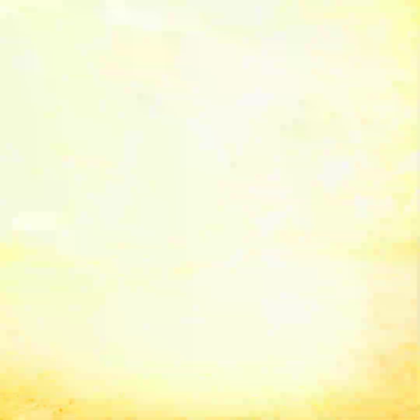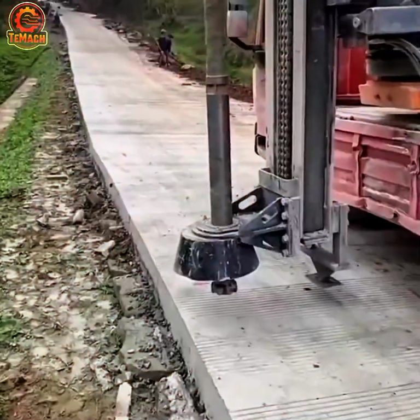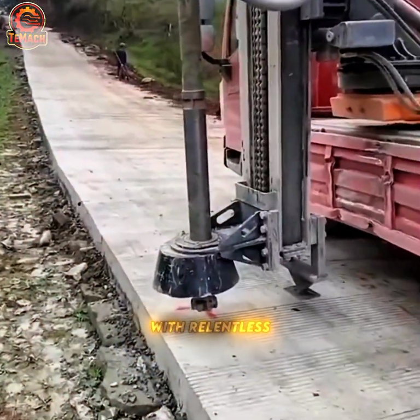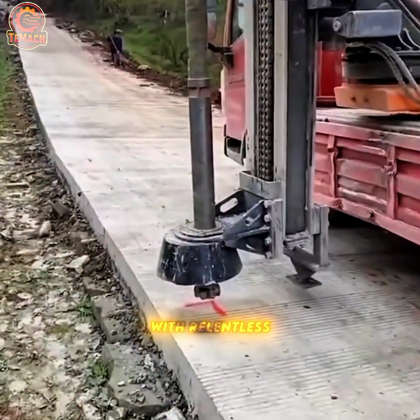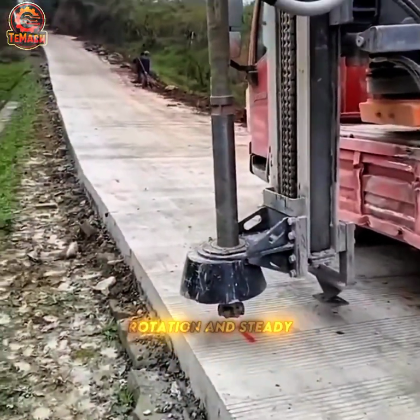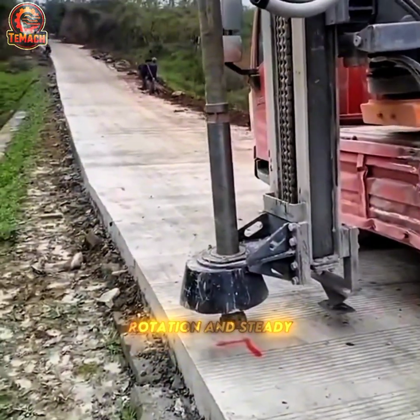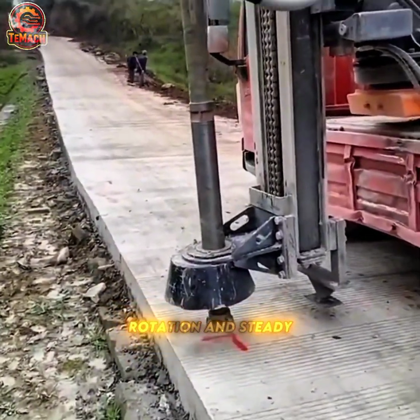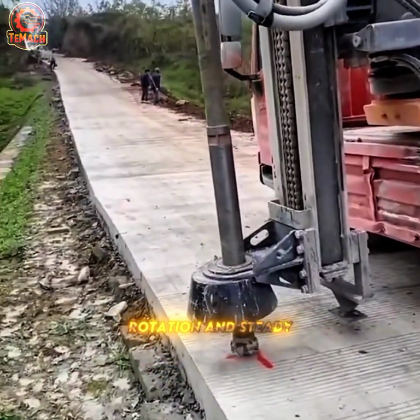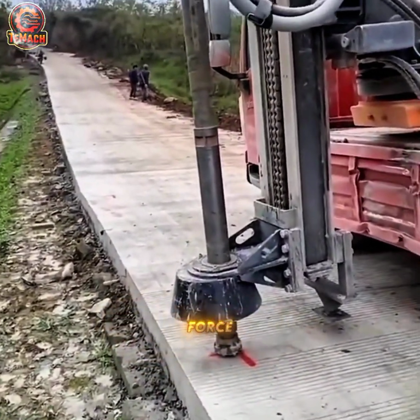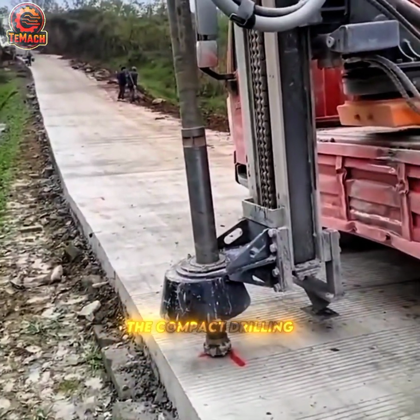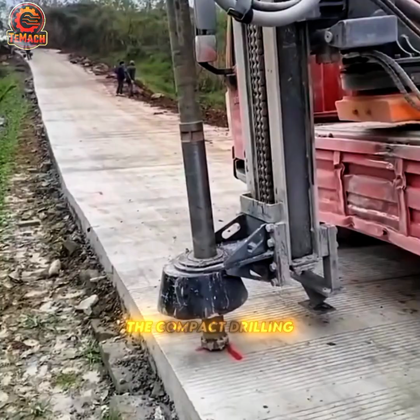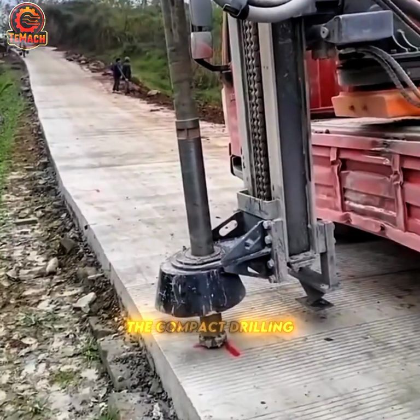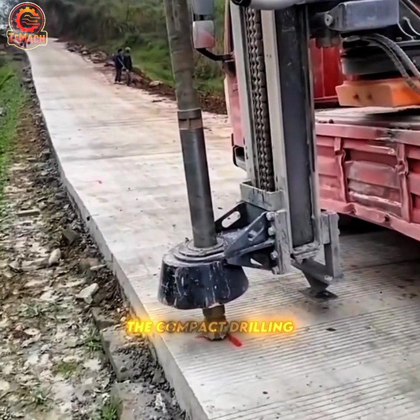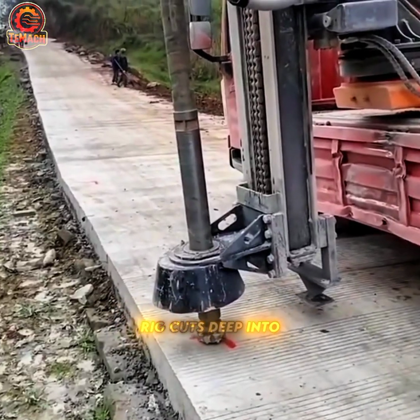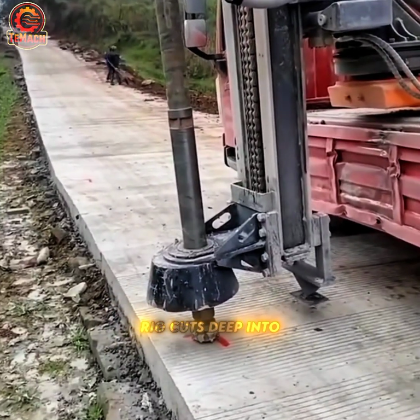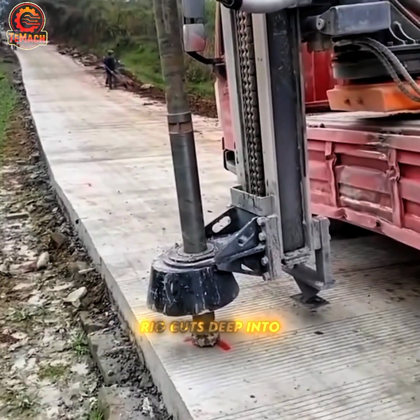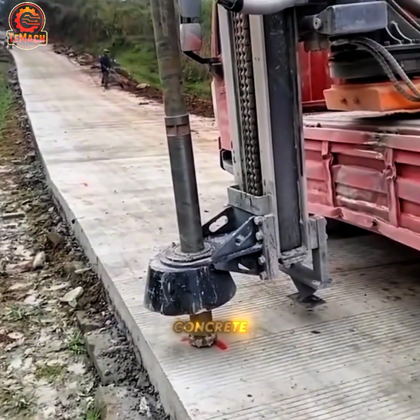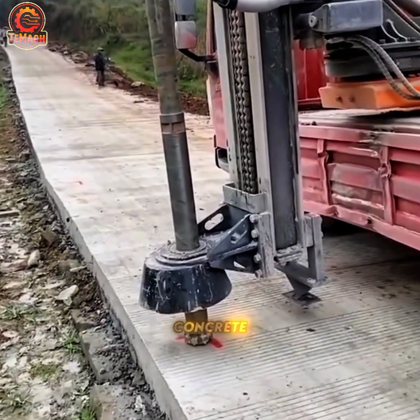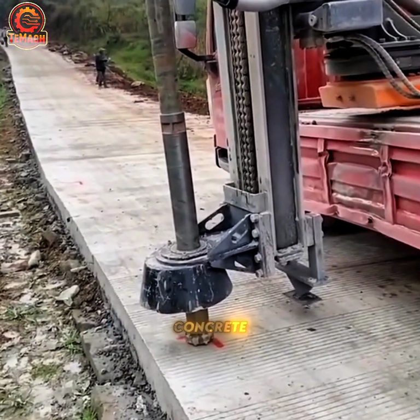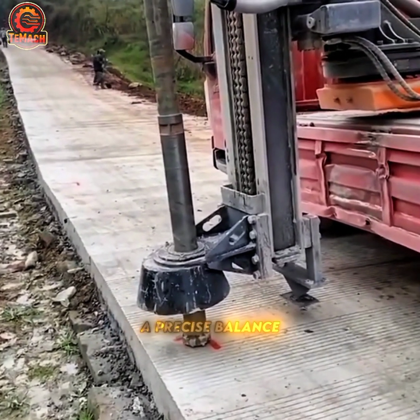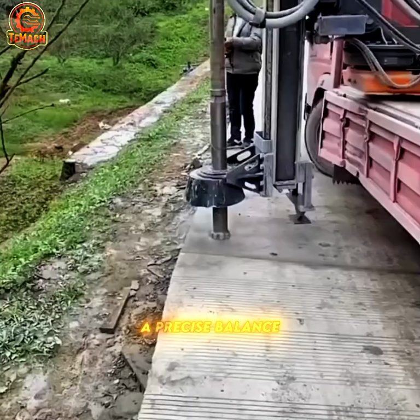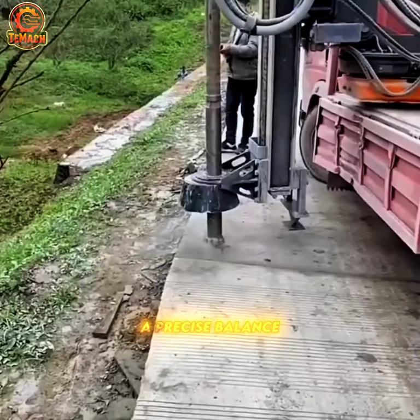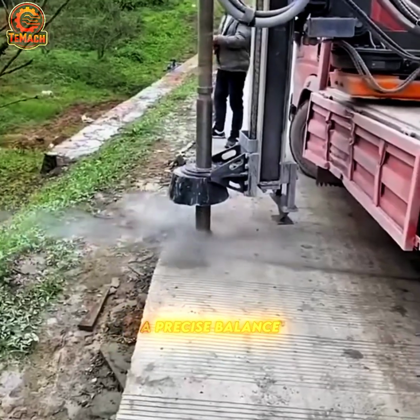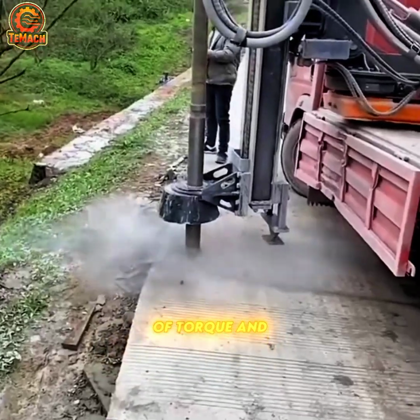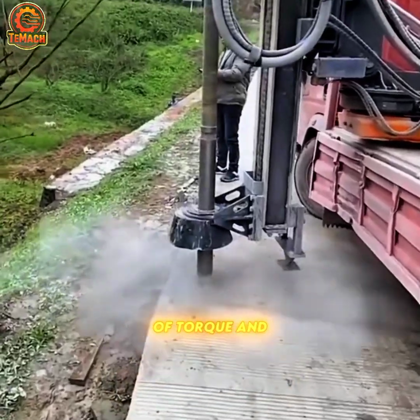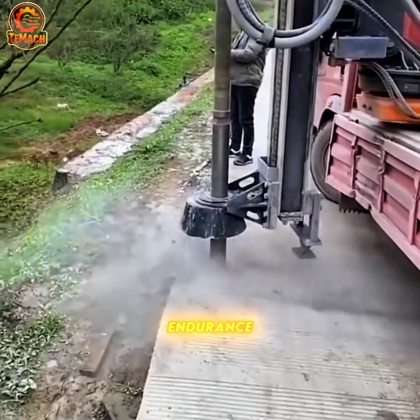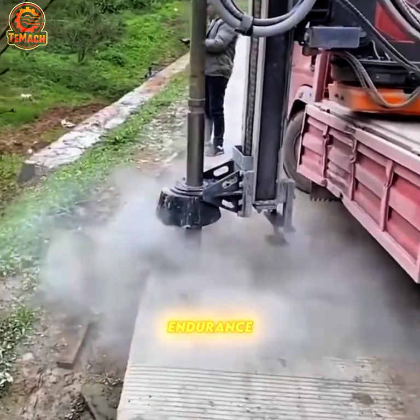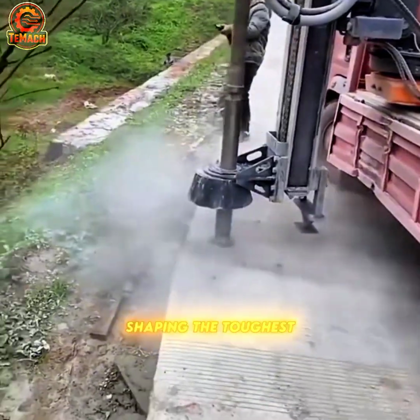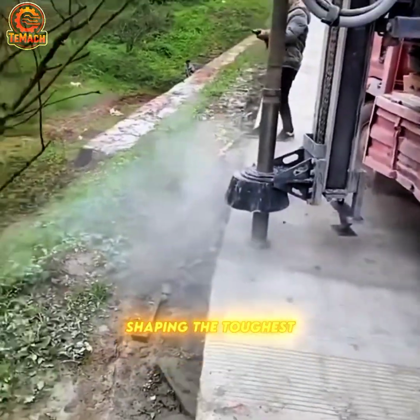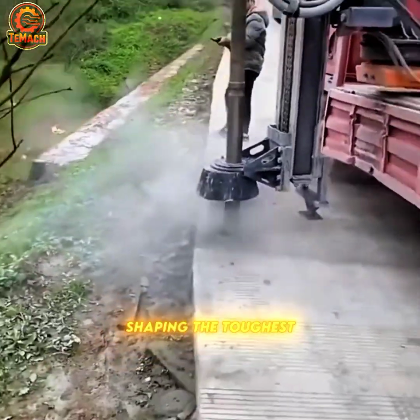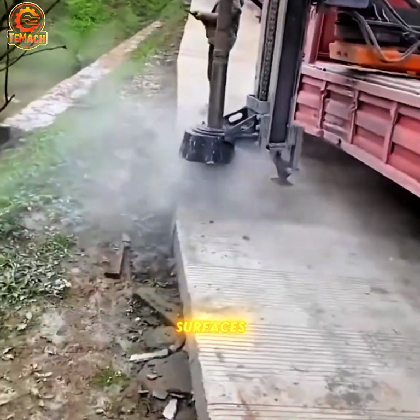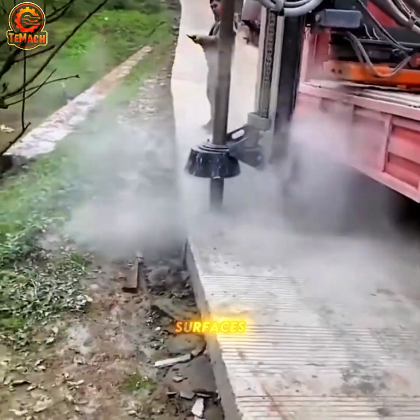With relentless rotation and steady force, the compact drilling rig cuts deep into concrete — a precise balance of torque and endurance shaping the toughest surfaces.